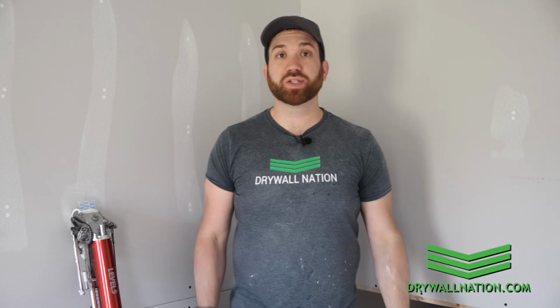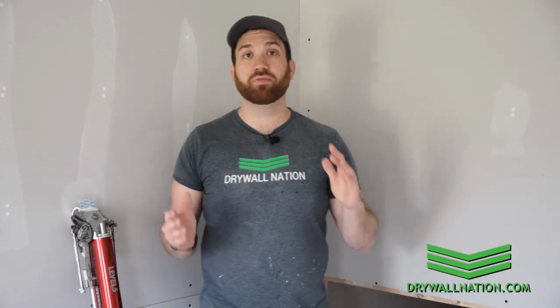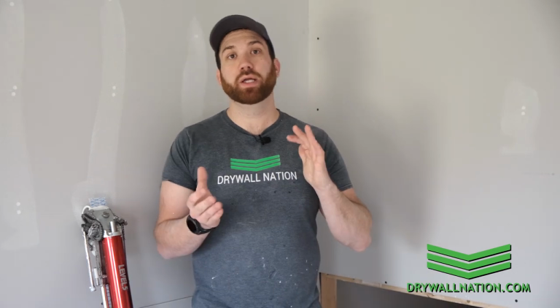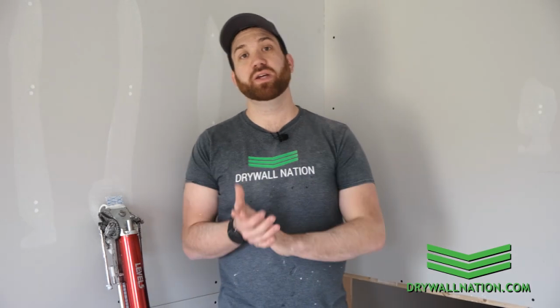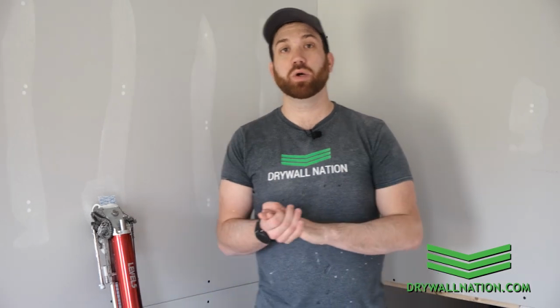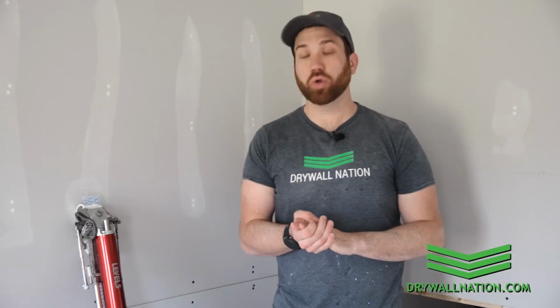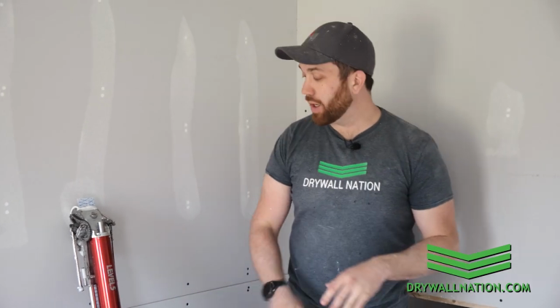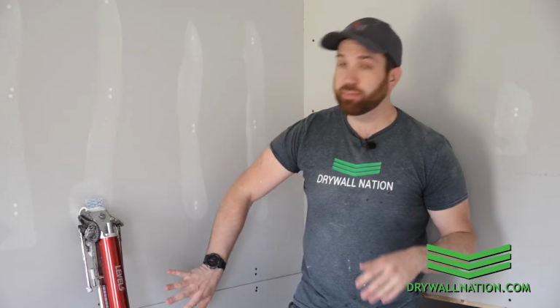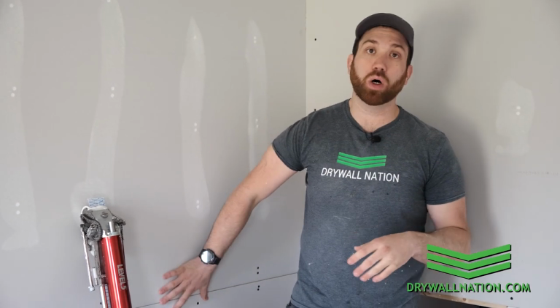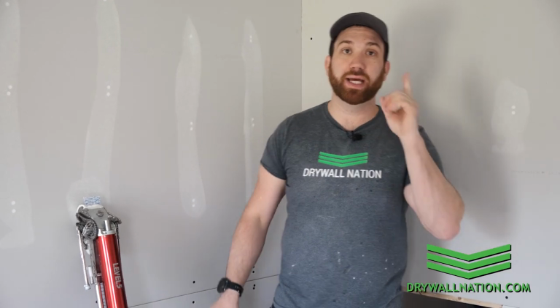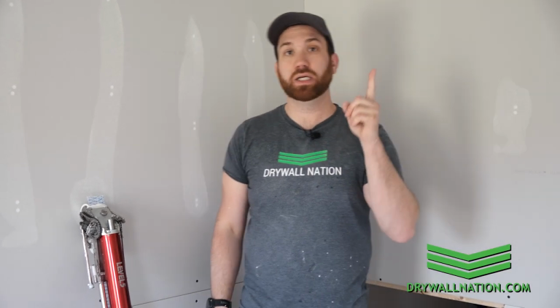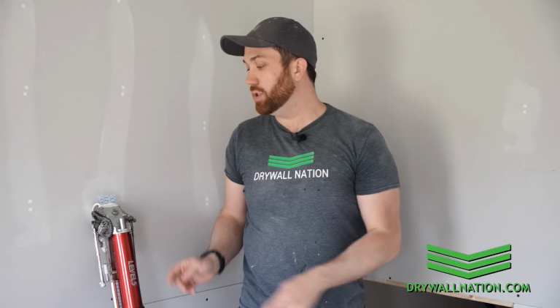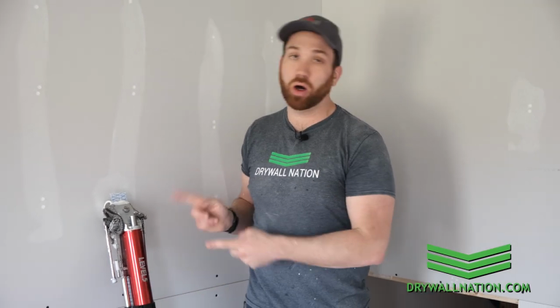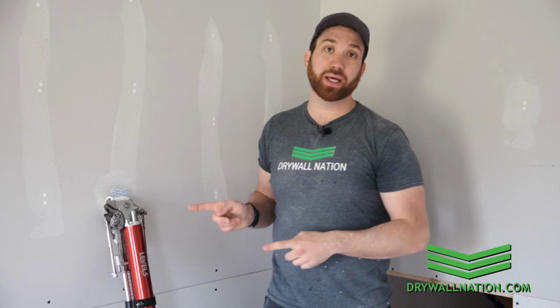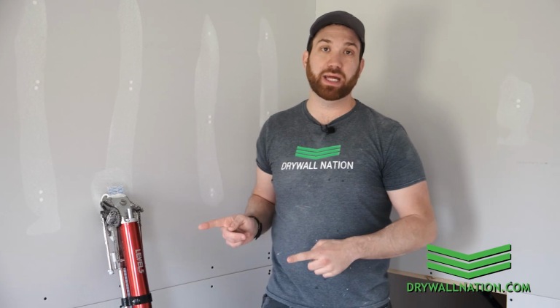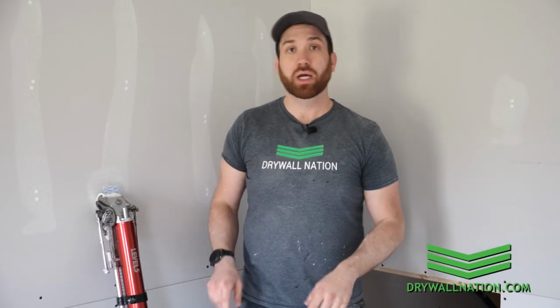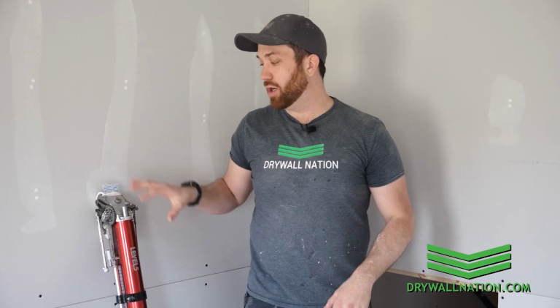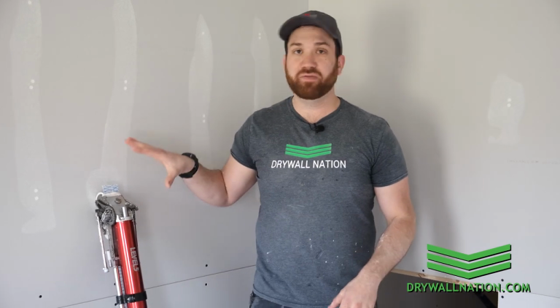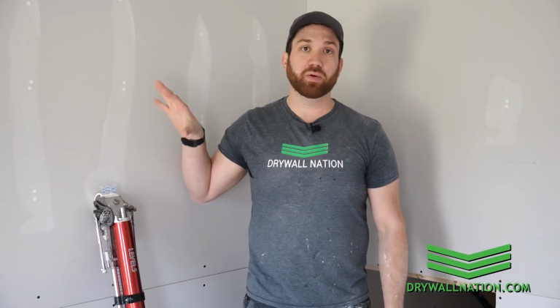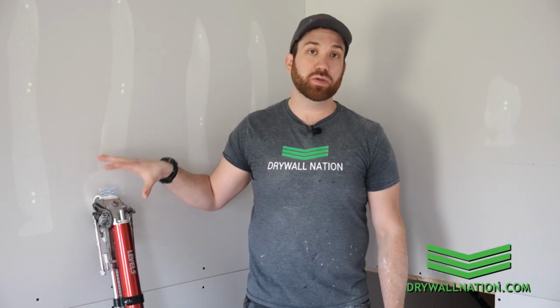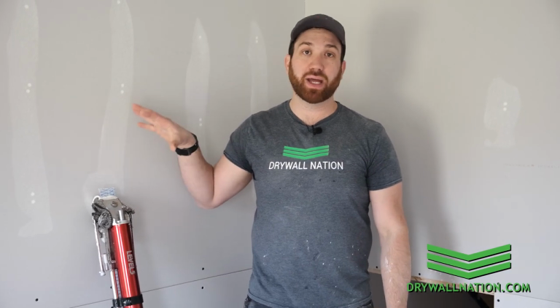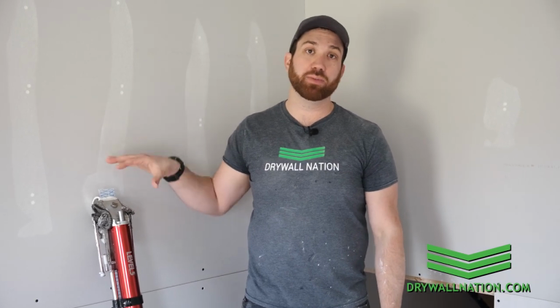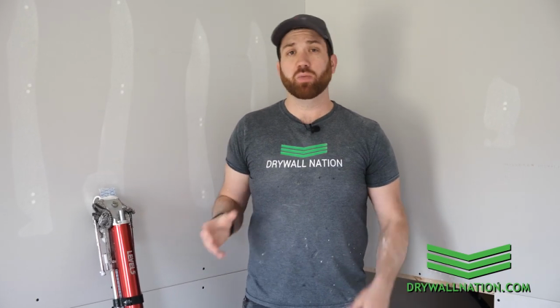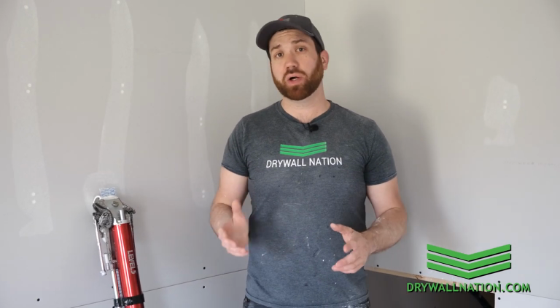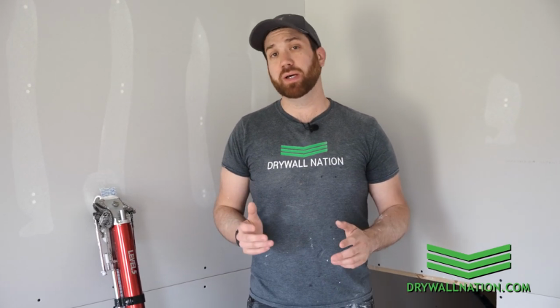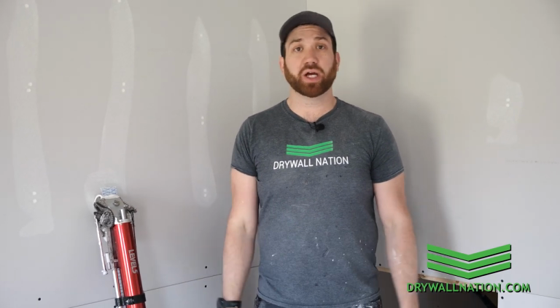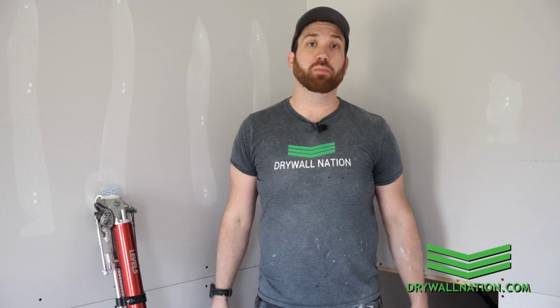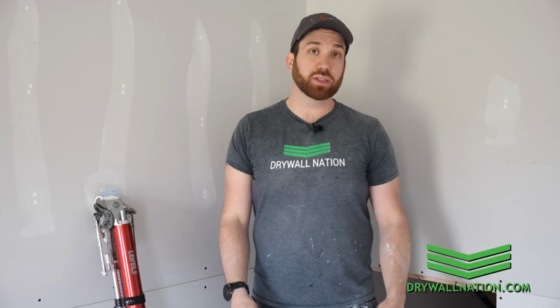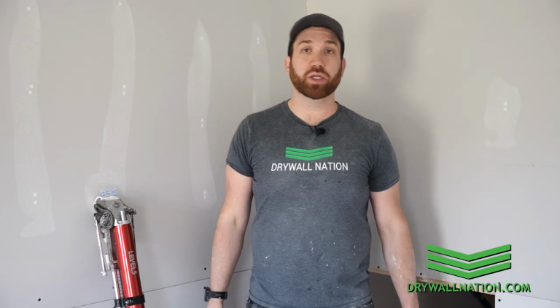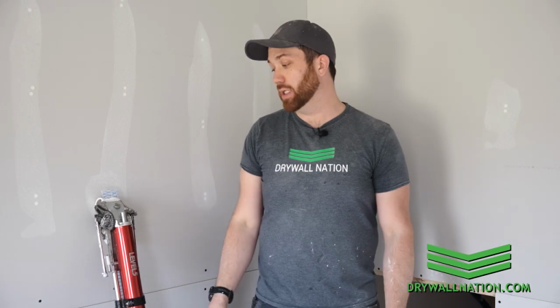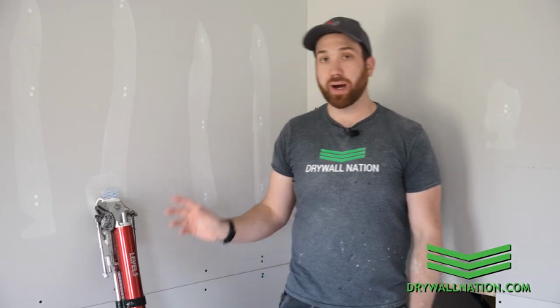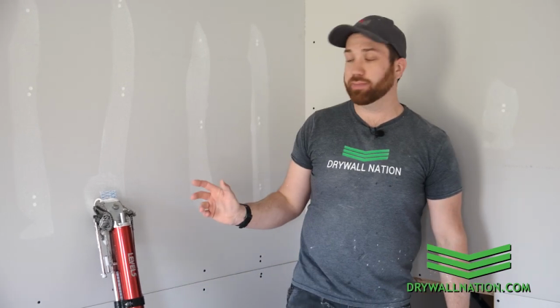What's going on everyone? In this video we're going to be showing you how to tape your walls and ceilings using an automatic taper. If you're not already familiar with how to use an automatic taper, we strongly recommend that you check out our beginner's guide to using an automatic taper.